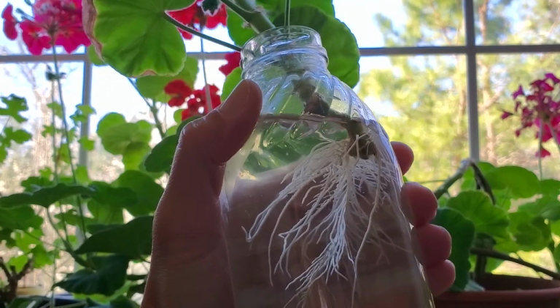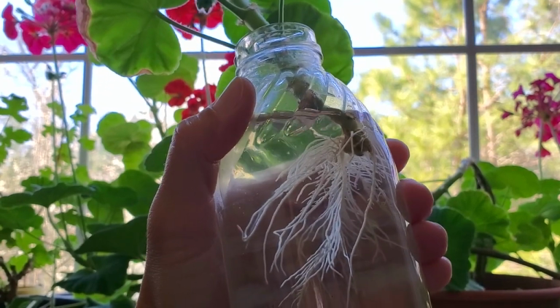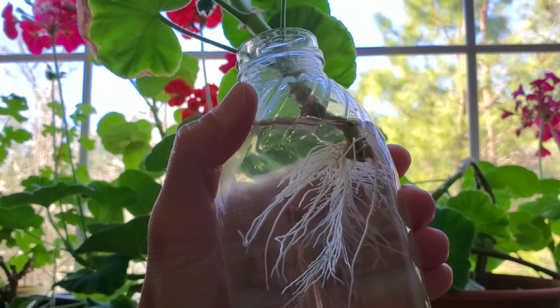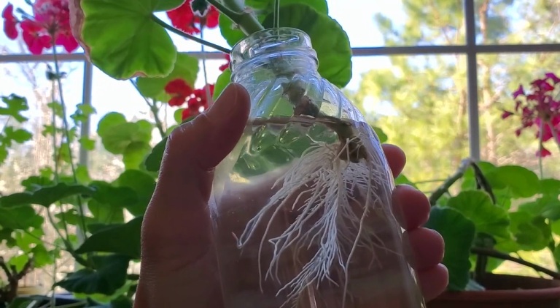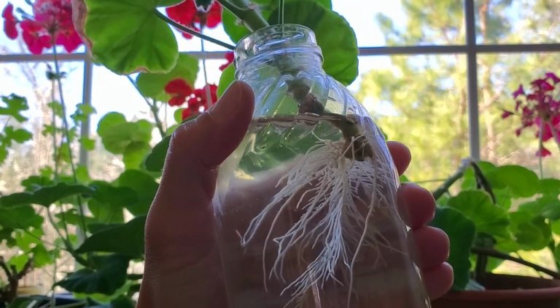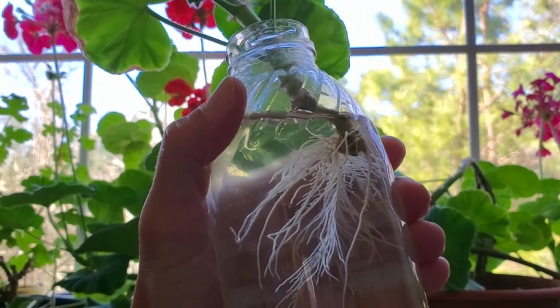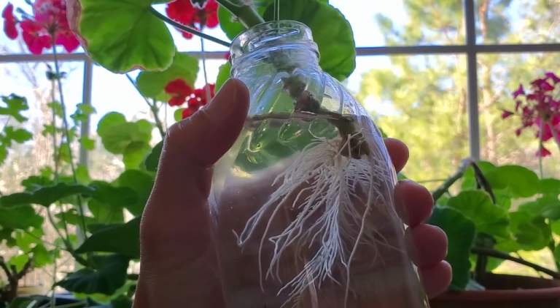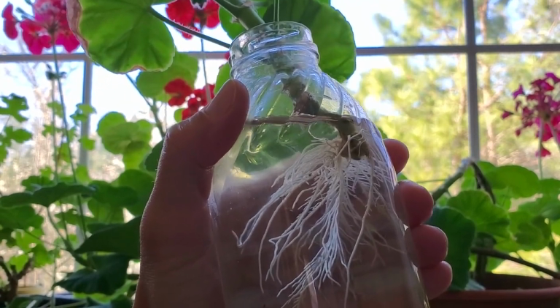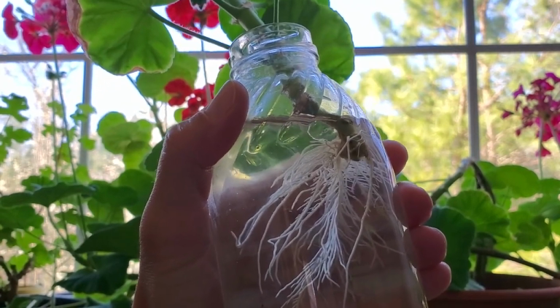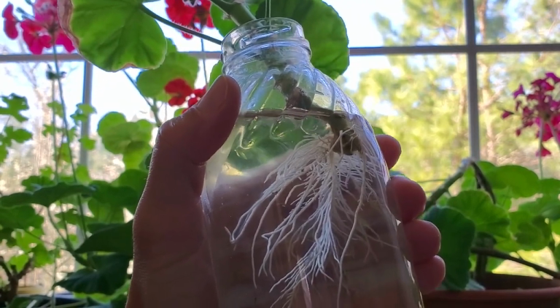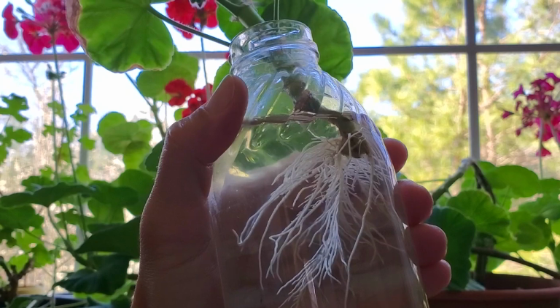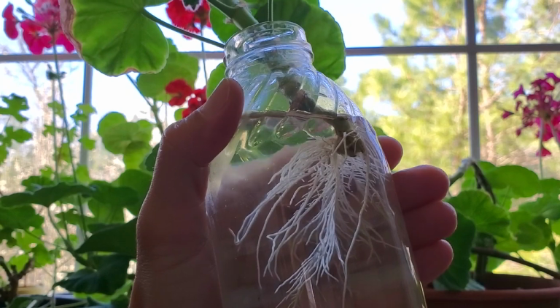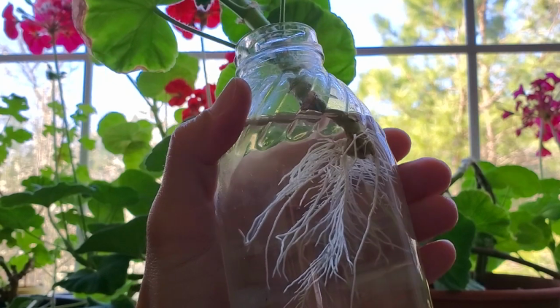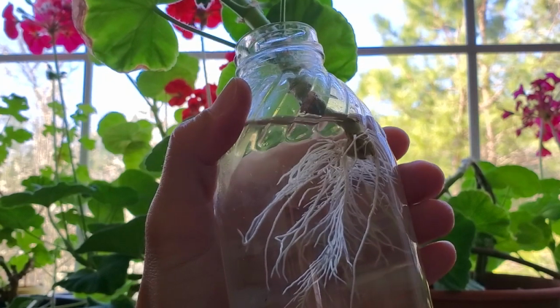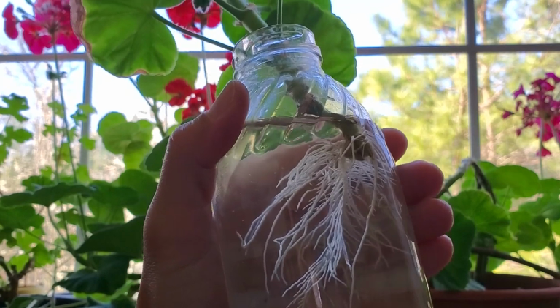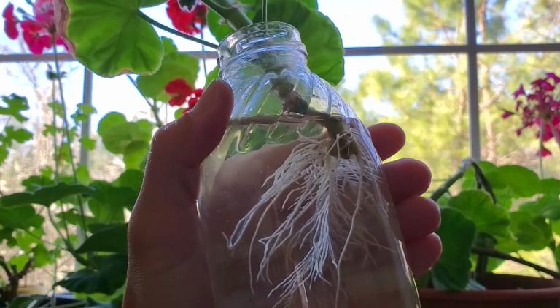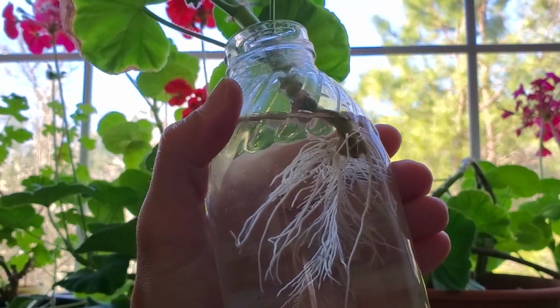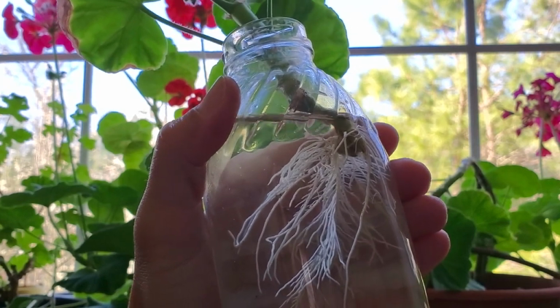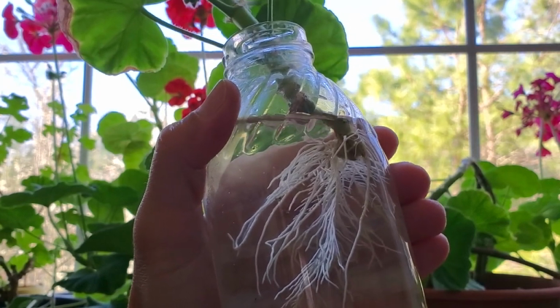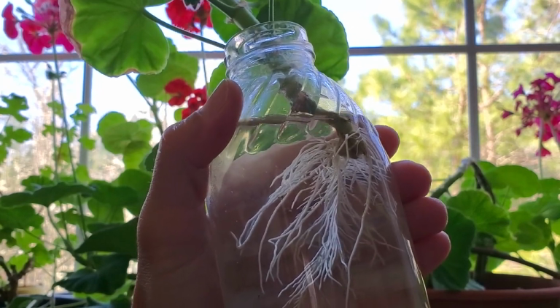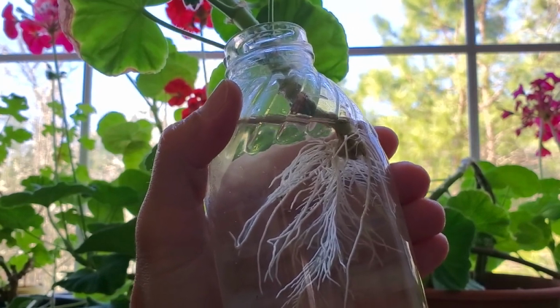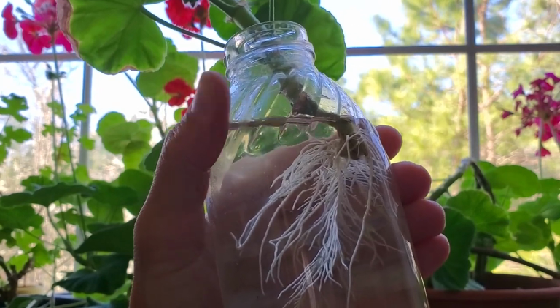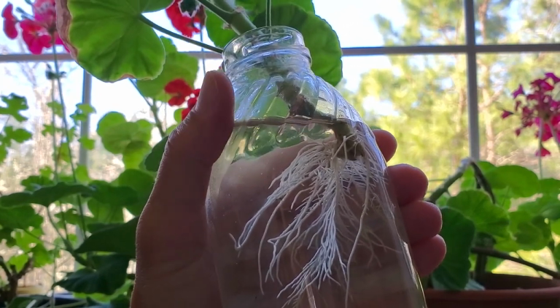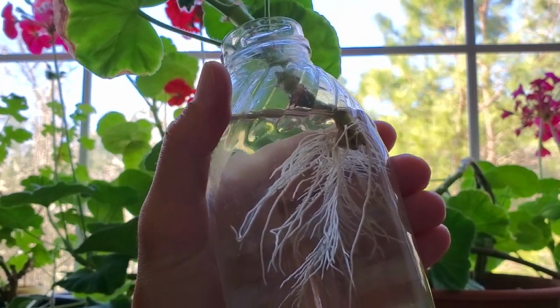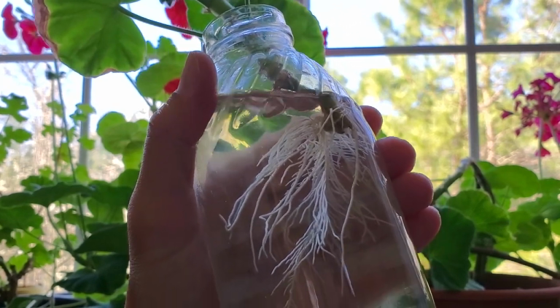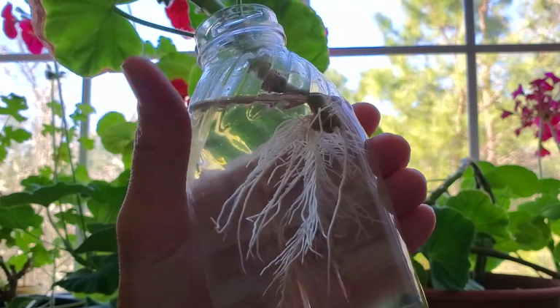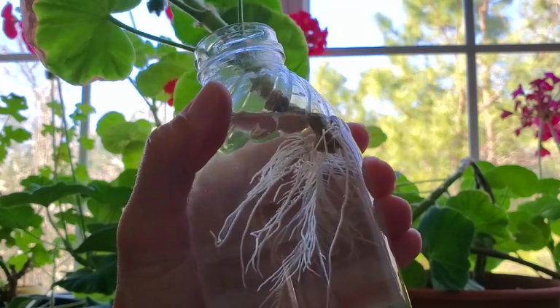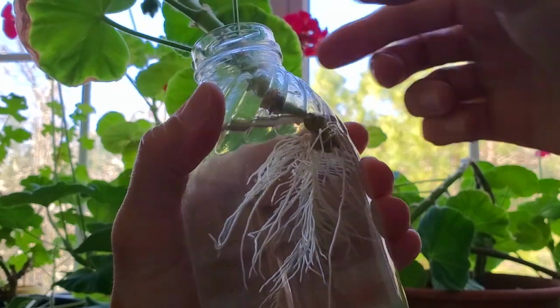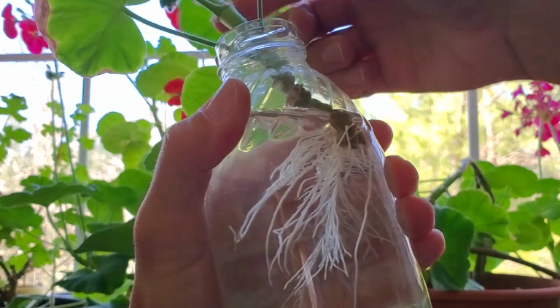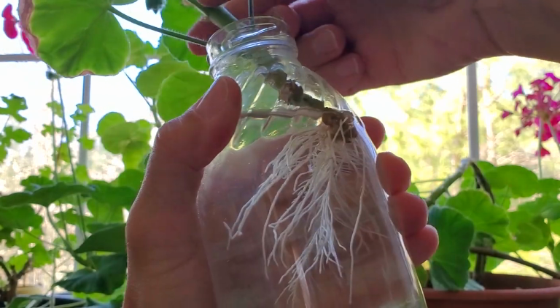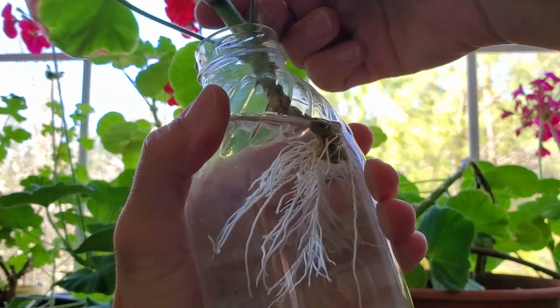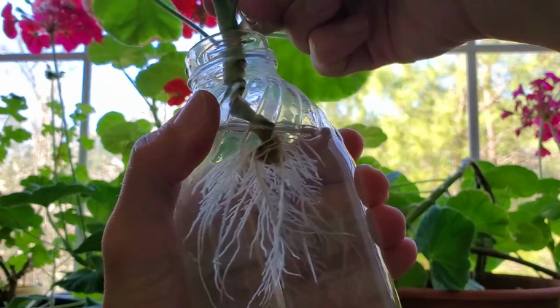This is how easy it is to propagate pelargoniums from cuttings. They root very easily in a matter of days and as you can see they produce lots of roots.